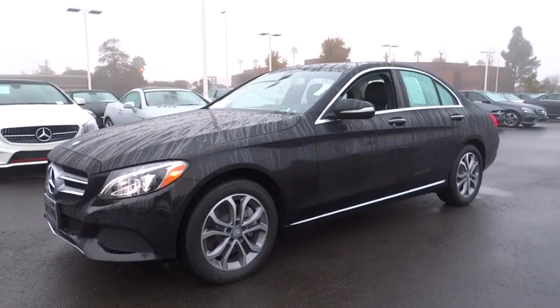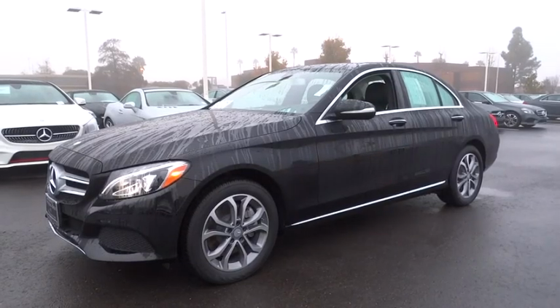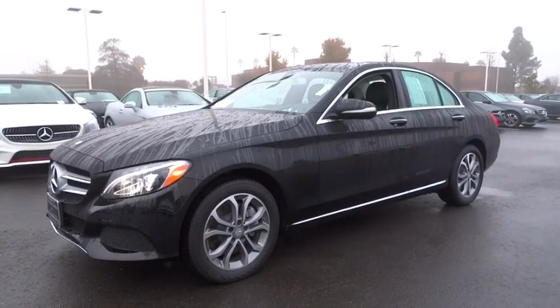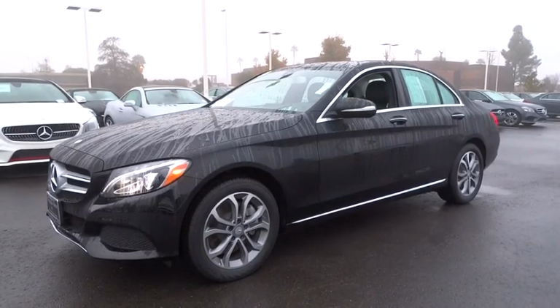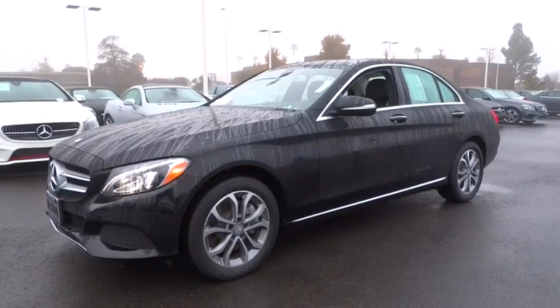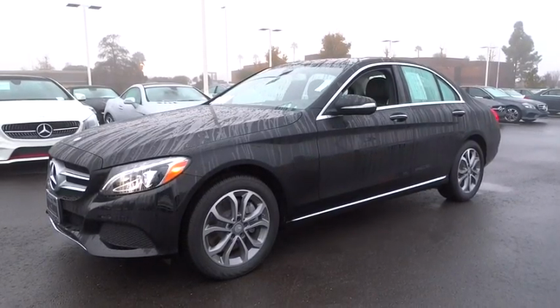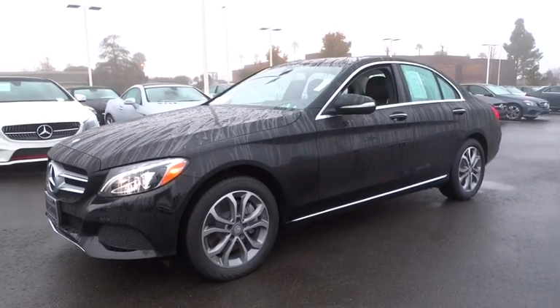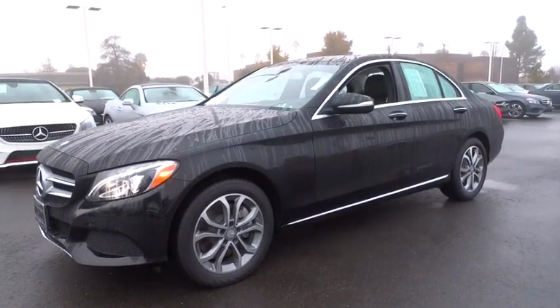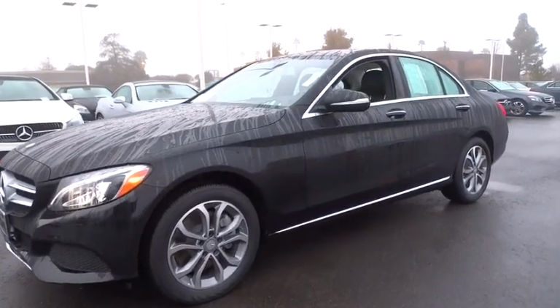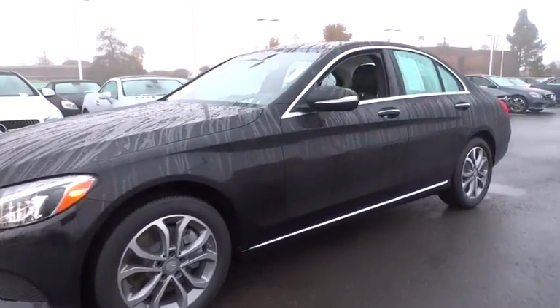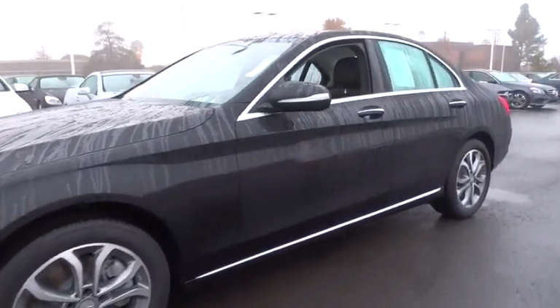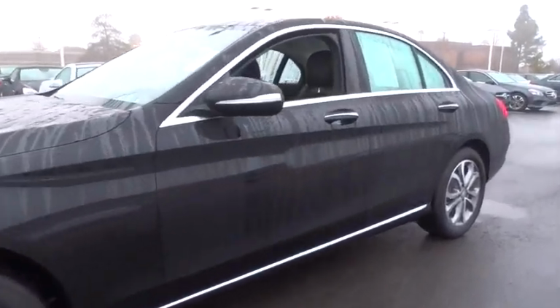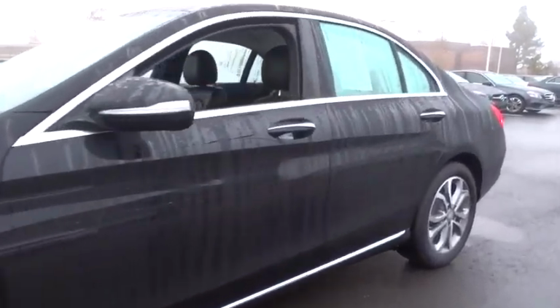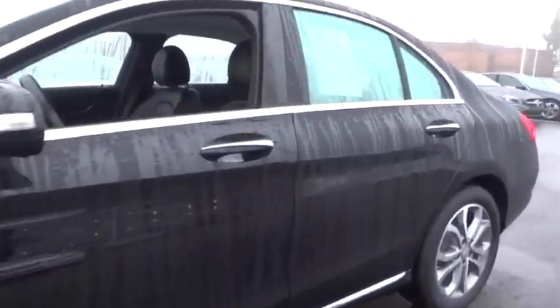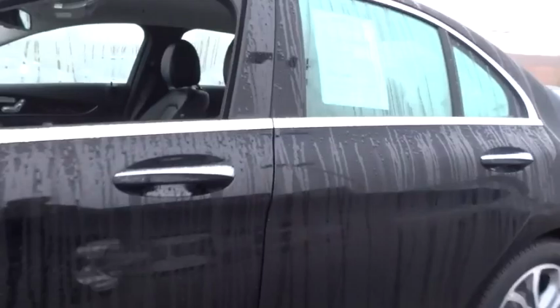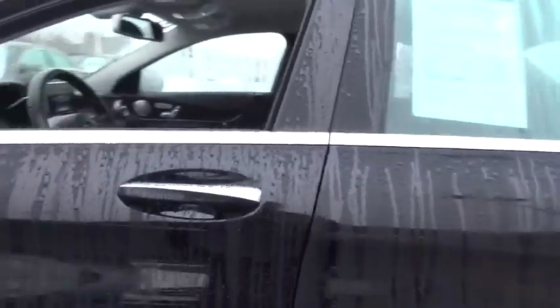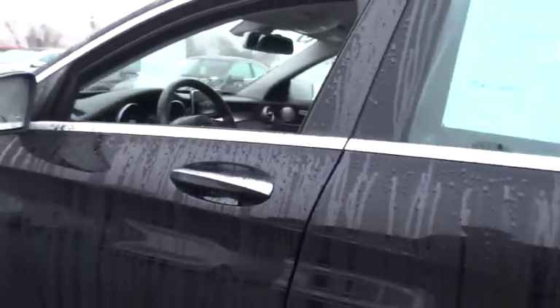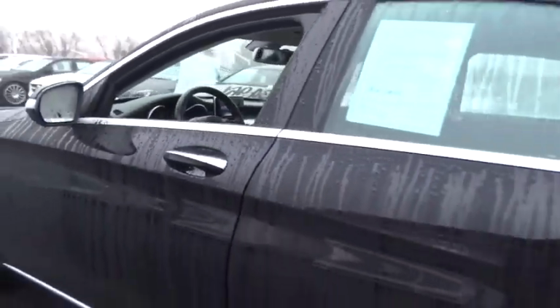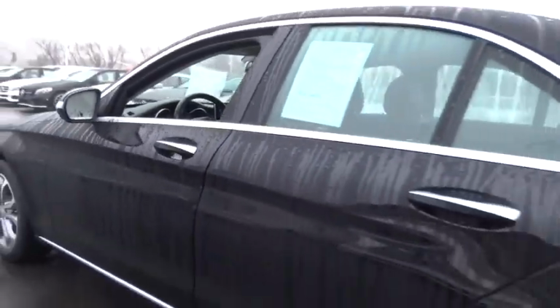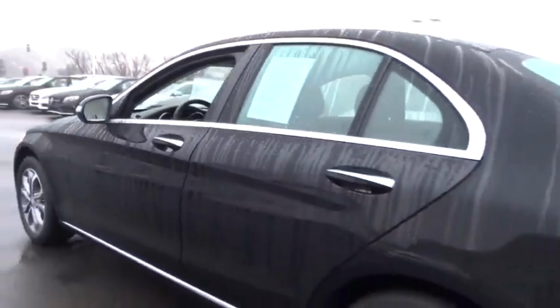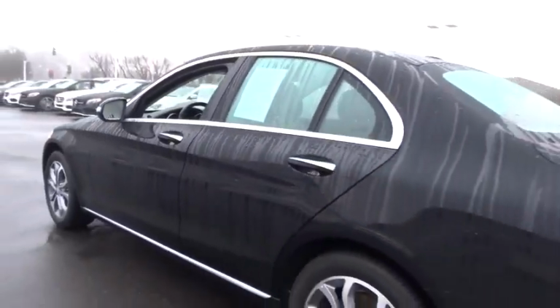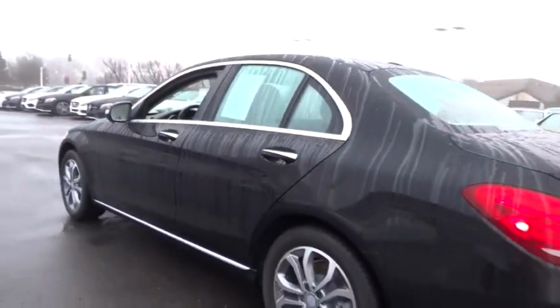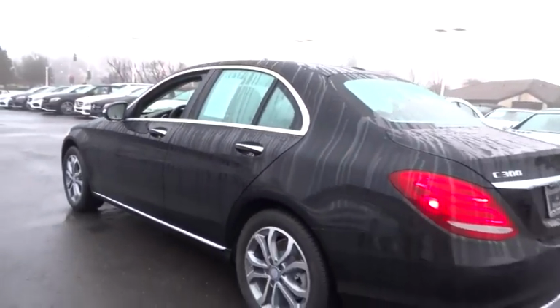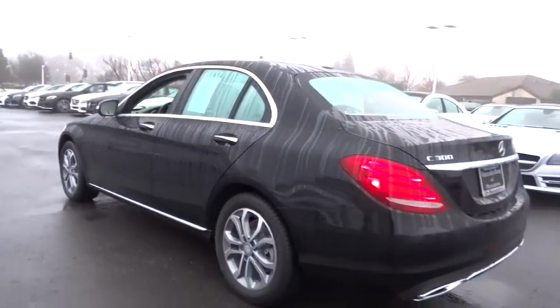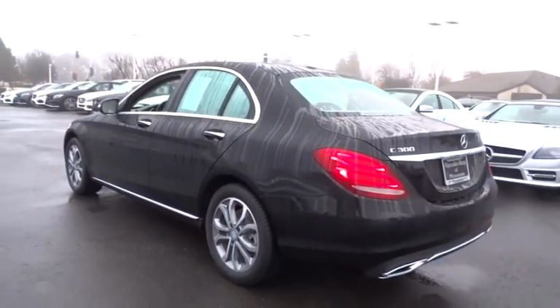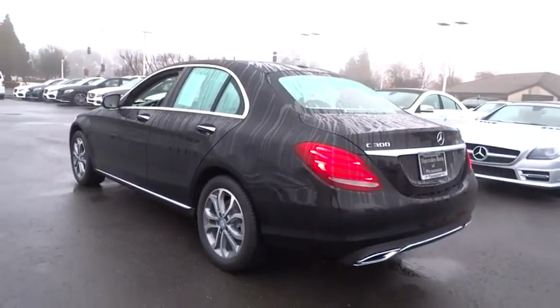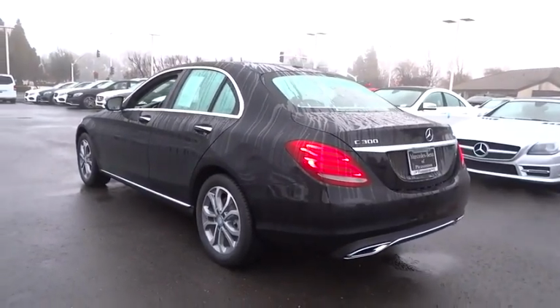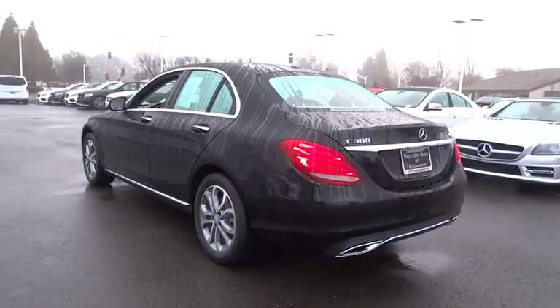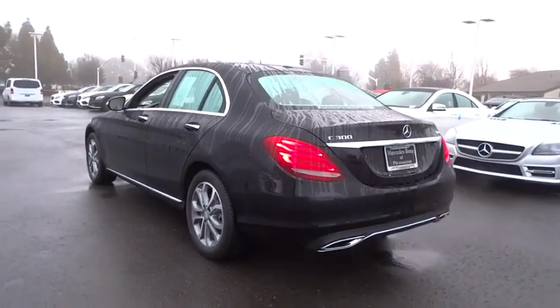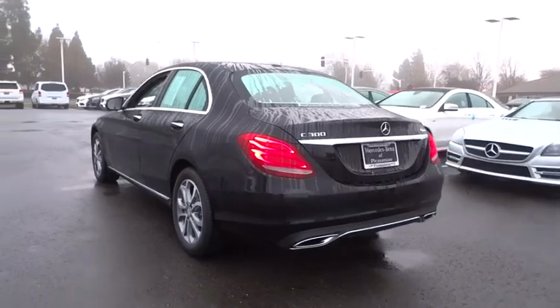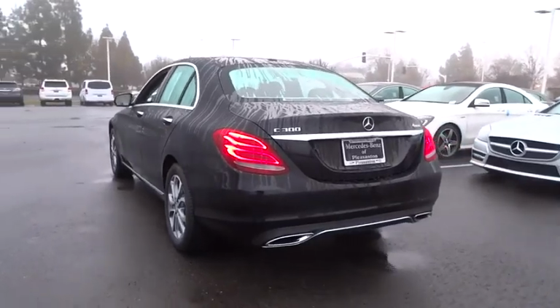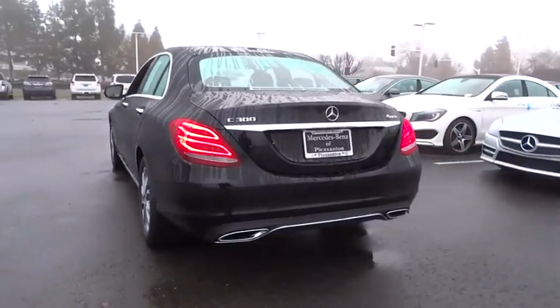2015 C-Class. Standing the test of time means never standing still. The C-Class is a stylish performer that embodies sophistication and intelligence.